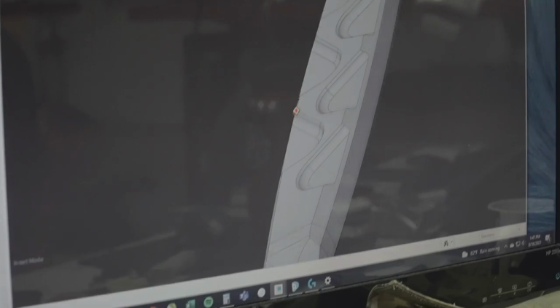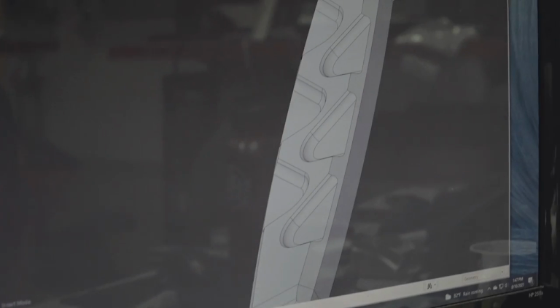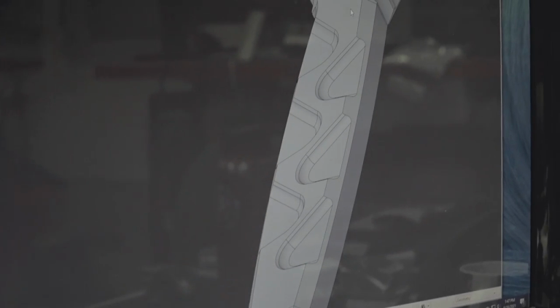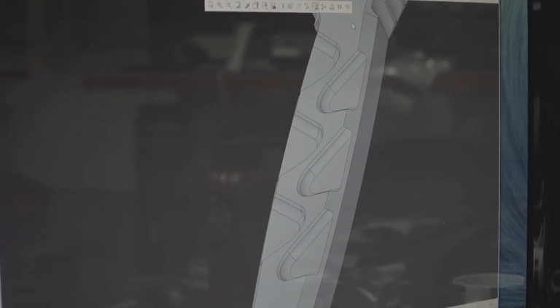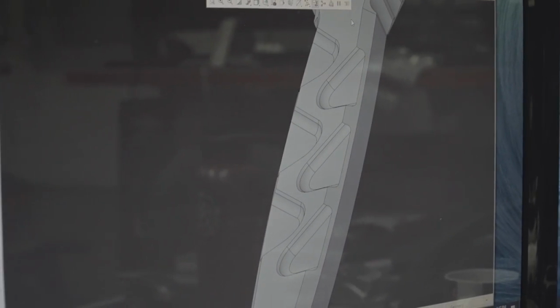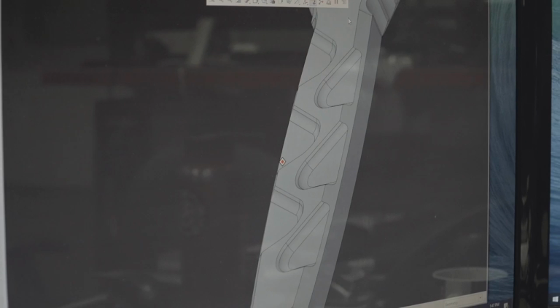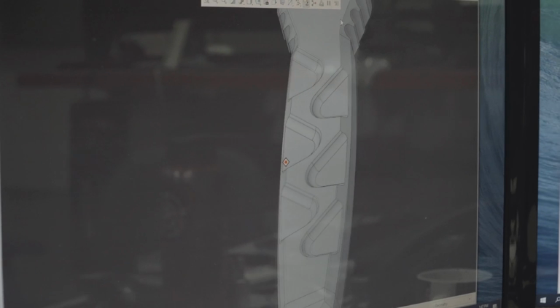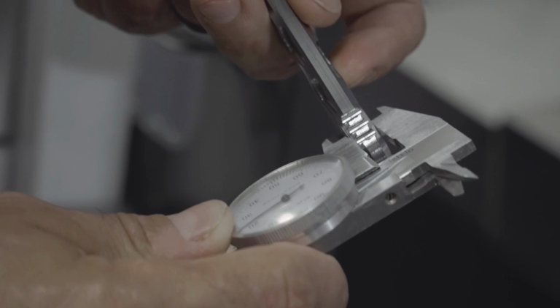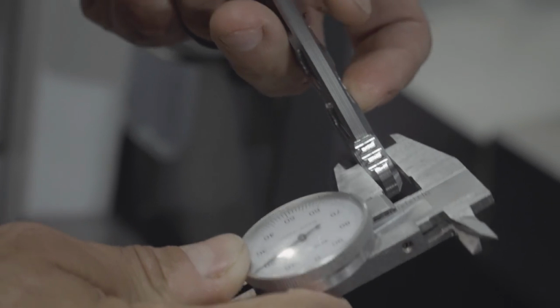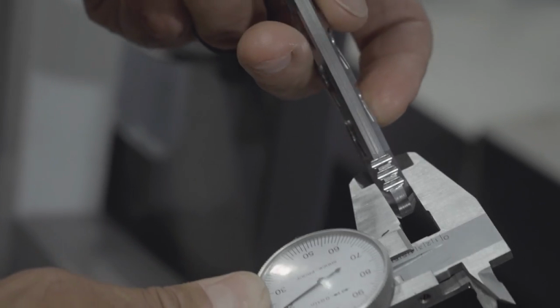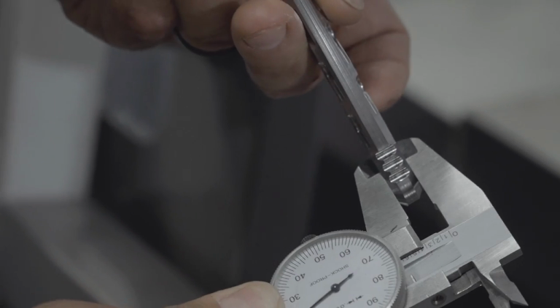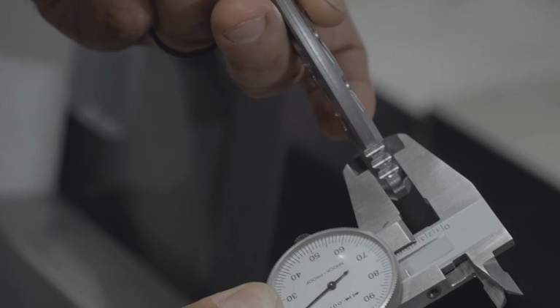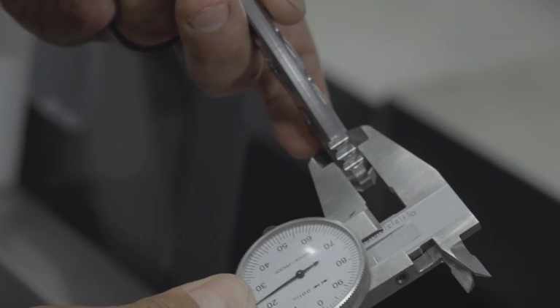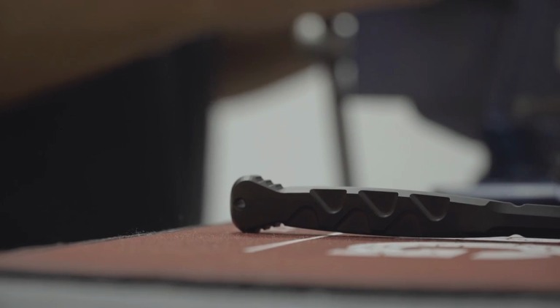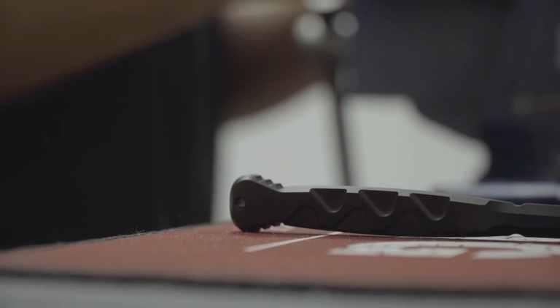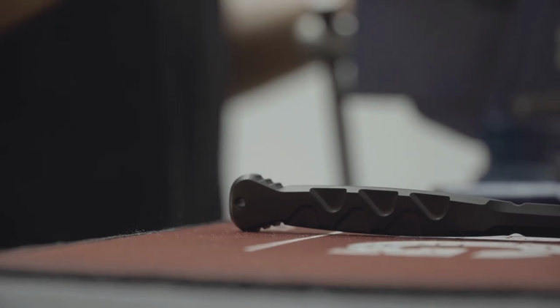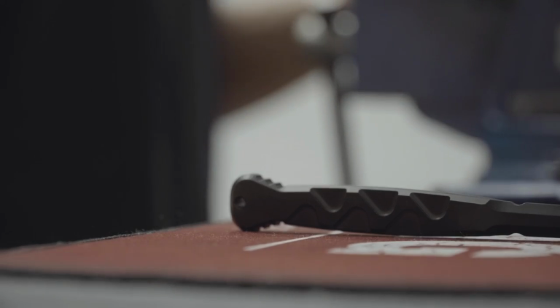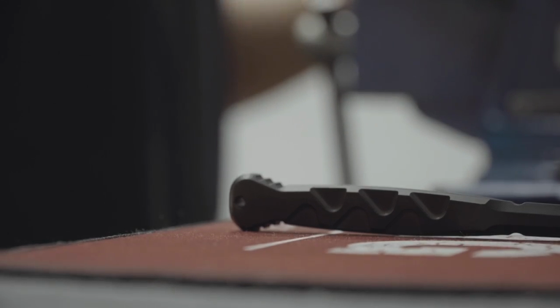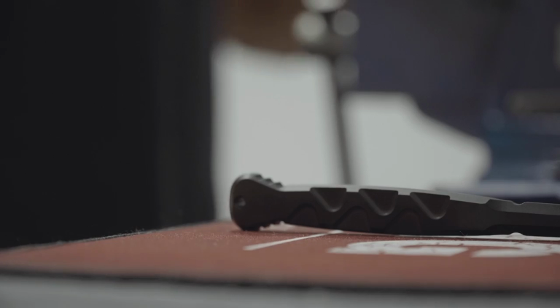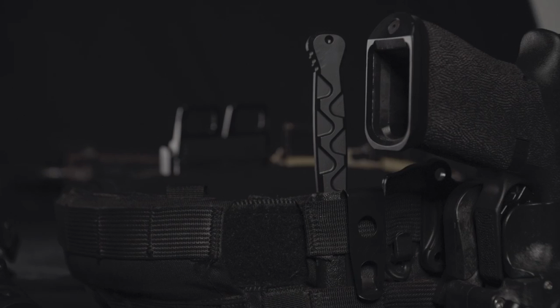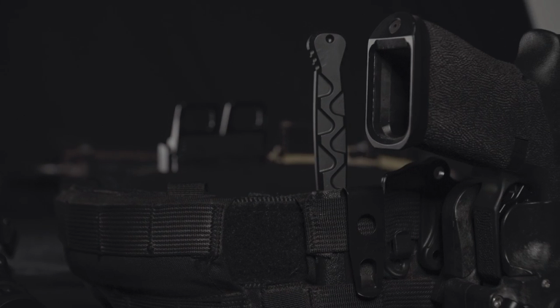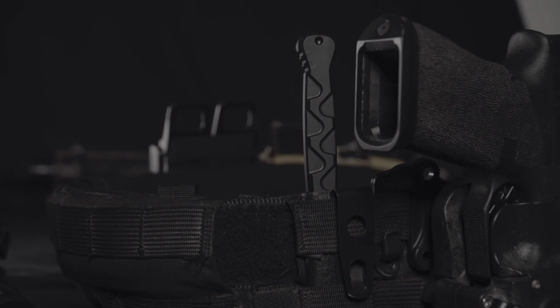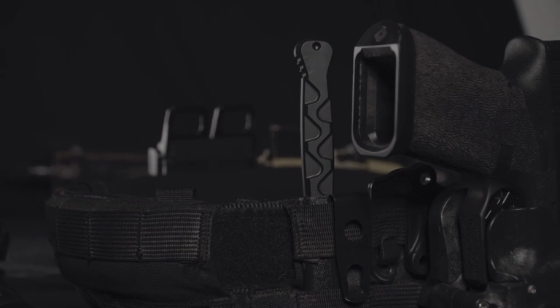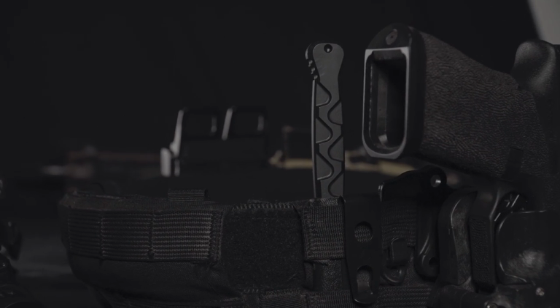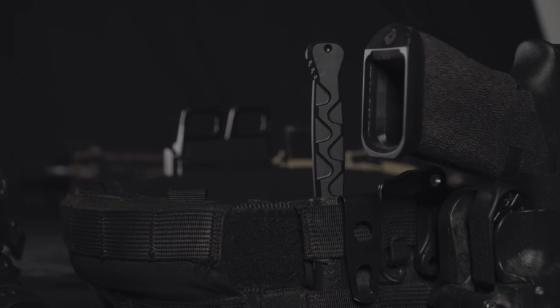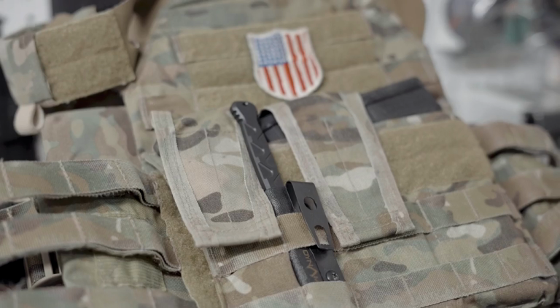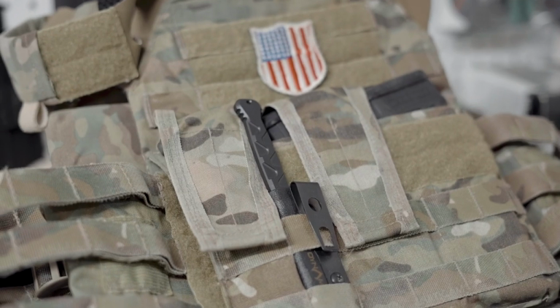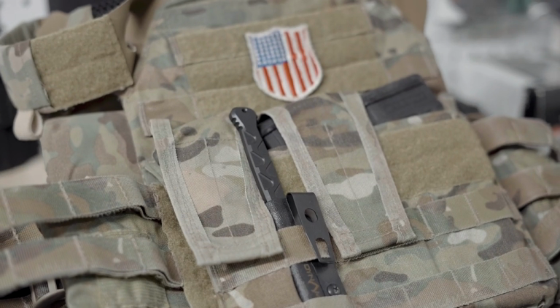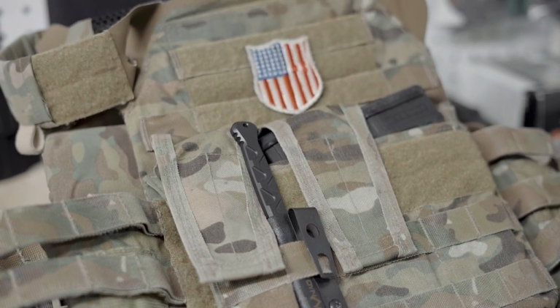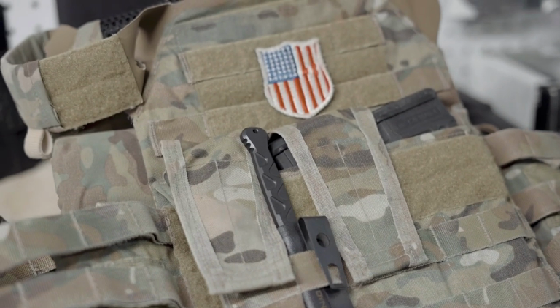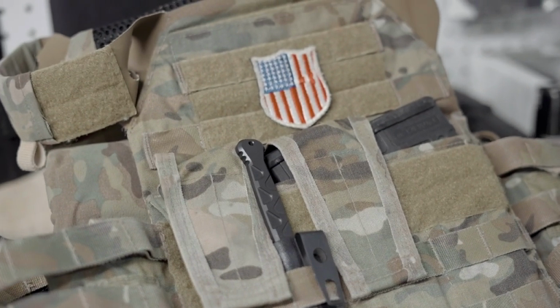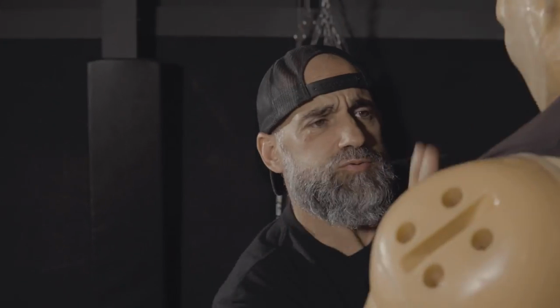The primary features include a full tang construction, enhanced pommel, a lanyard hole, jimping for increased grip, and a reduced overall profile of the sheath to fit into MOLLE straps and increase concealed carry comfort.